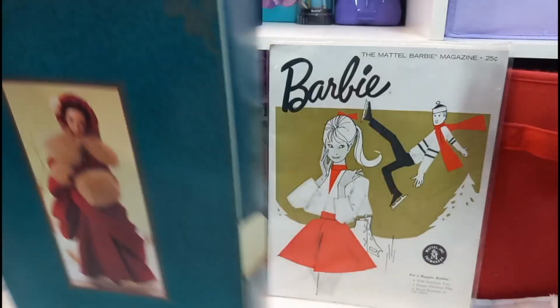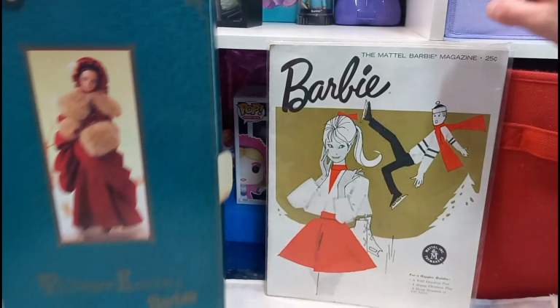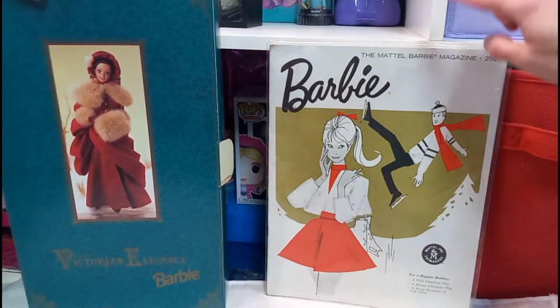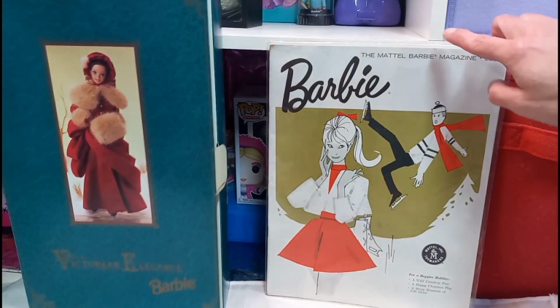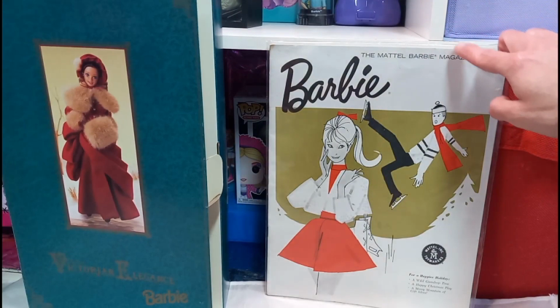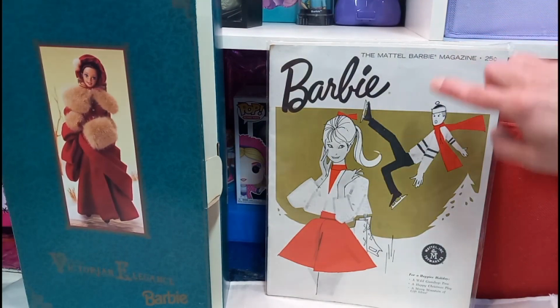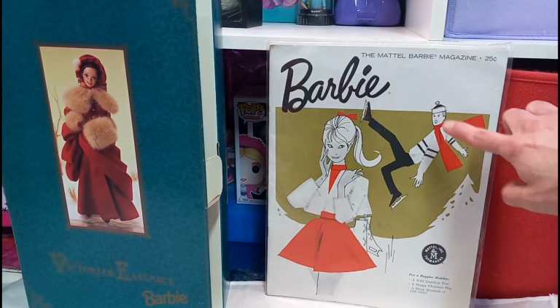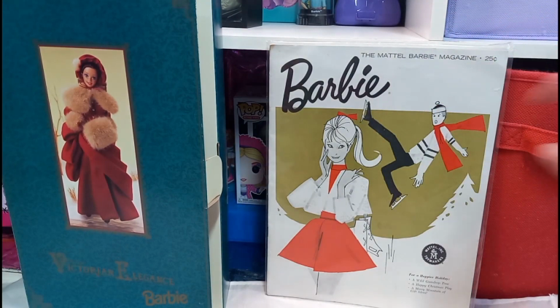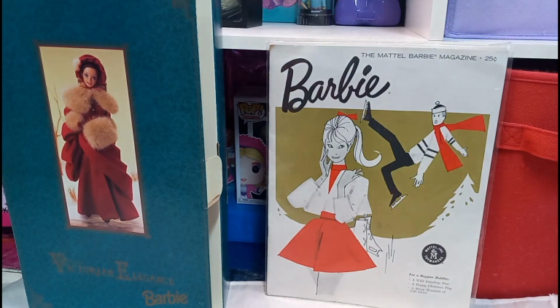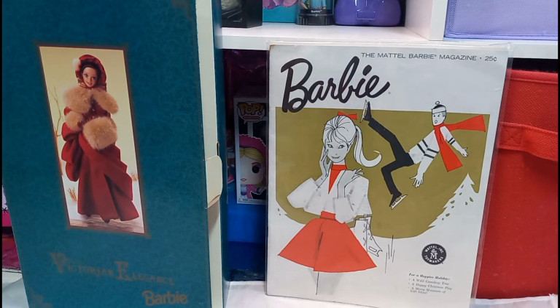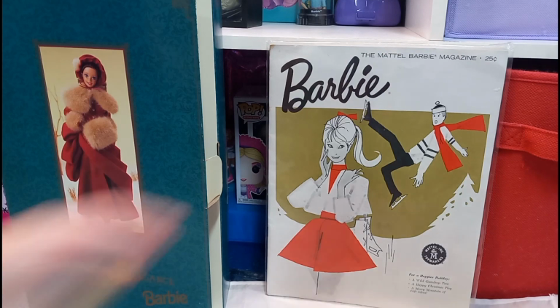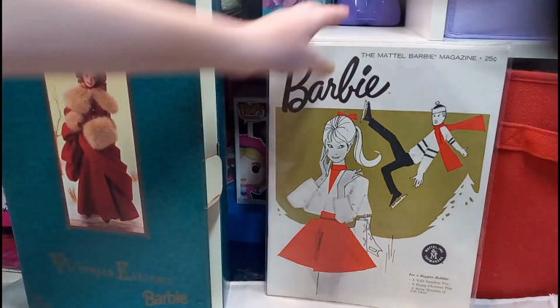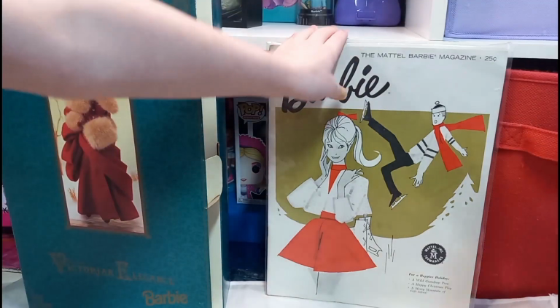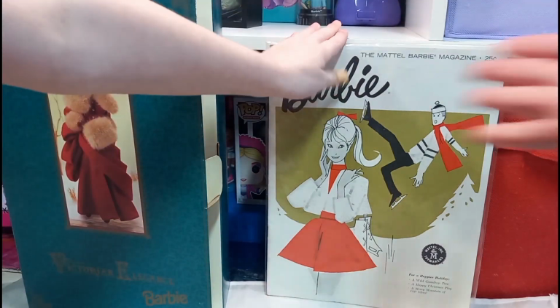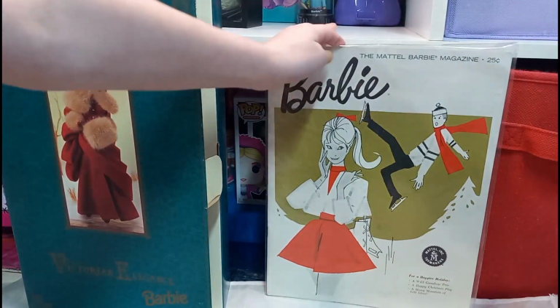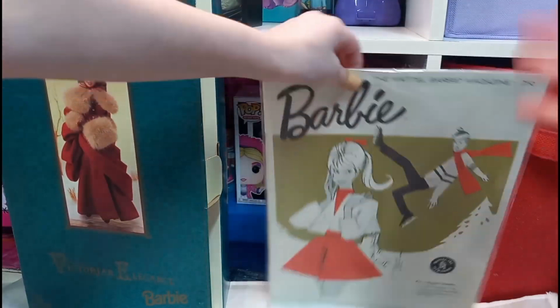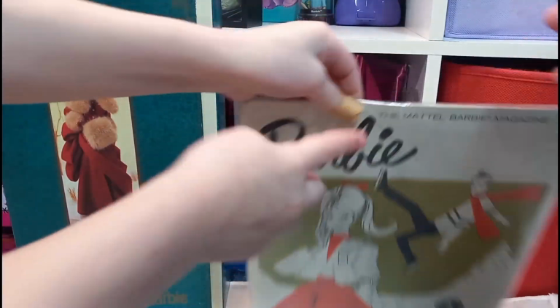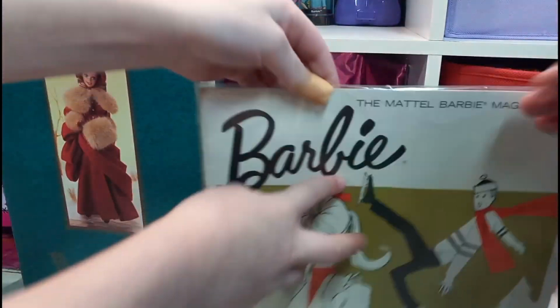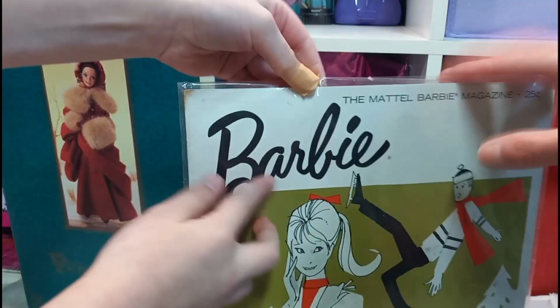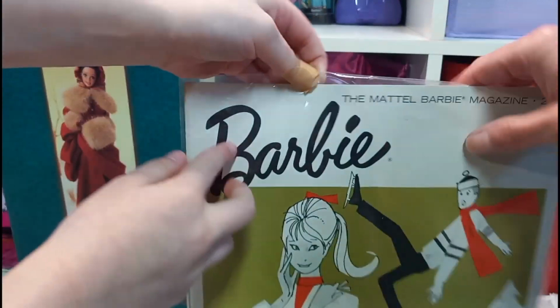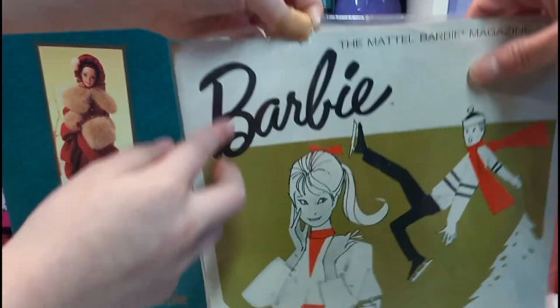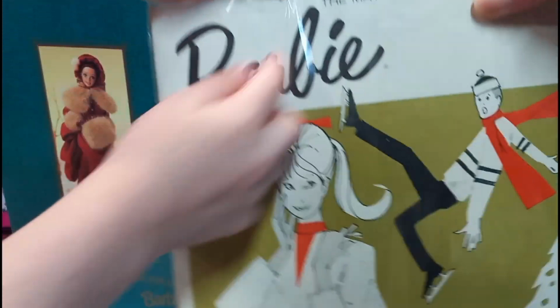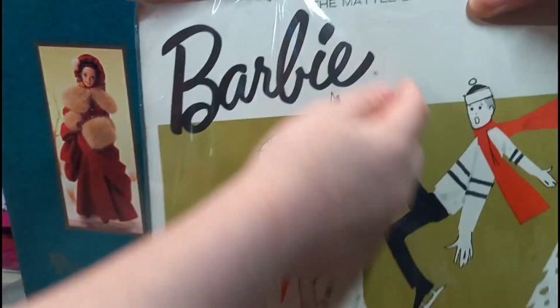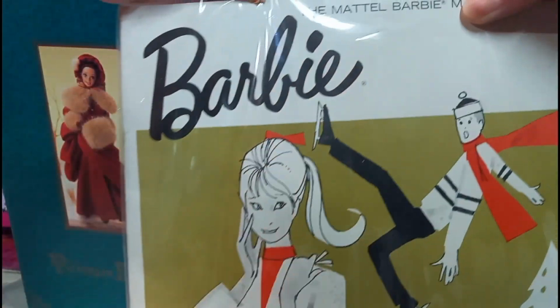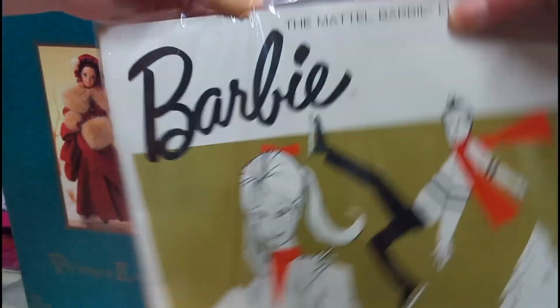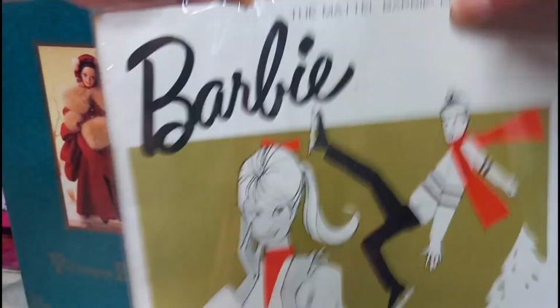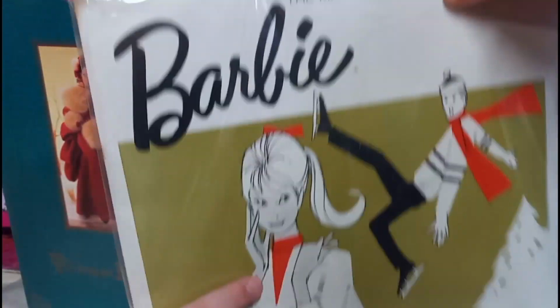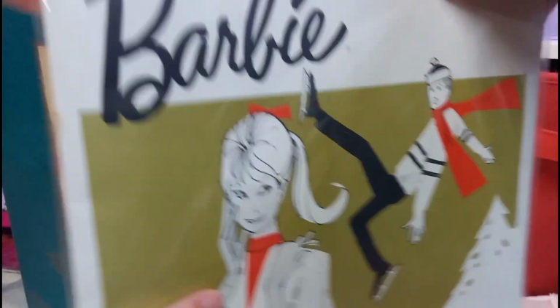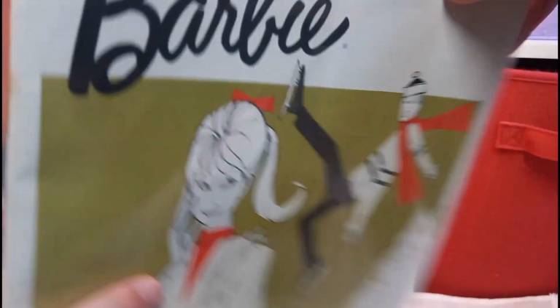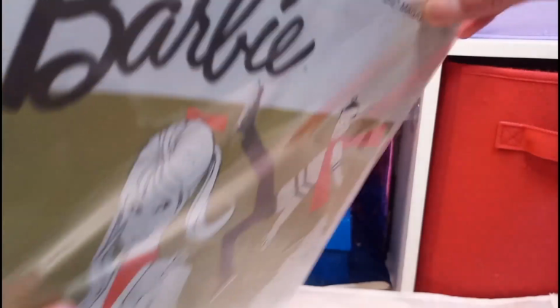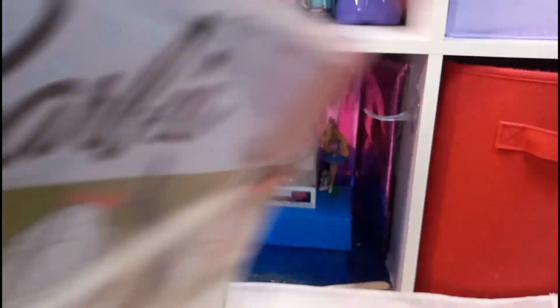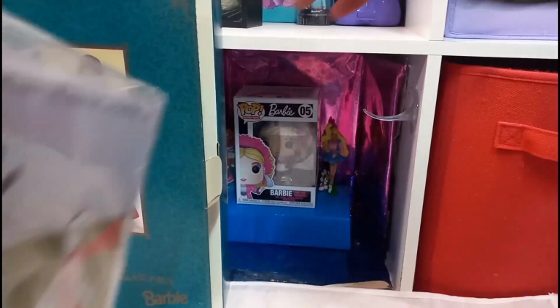And we got this Barbie magazine. So what's the one you want to open up? This one, but it also says Barbie. Oh, you want to check this out first? Okay.